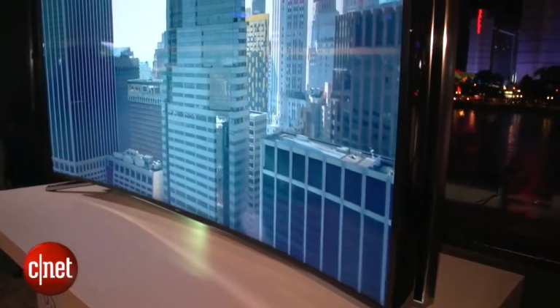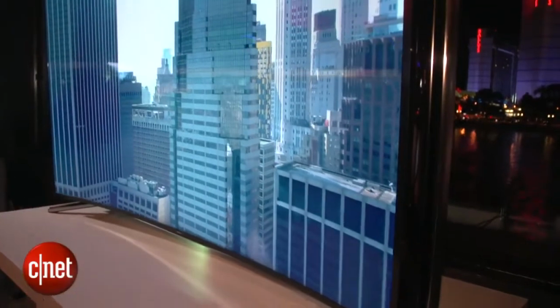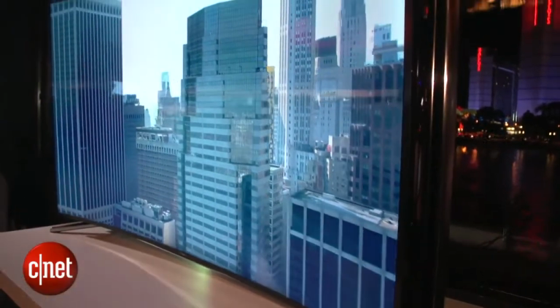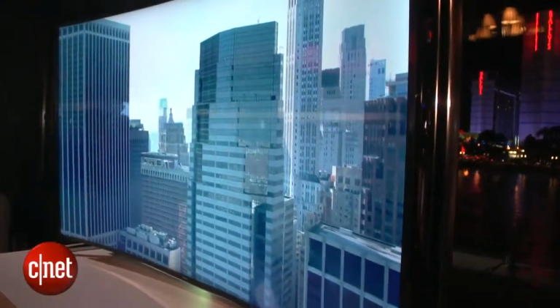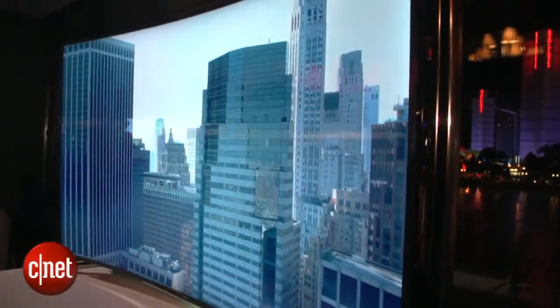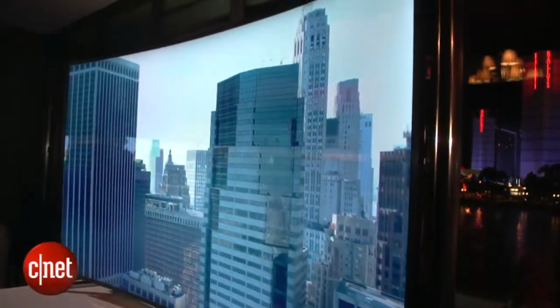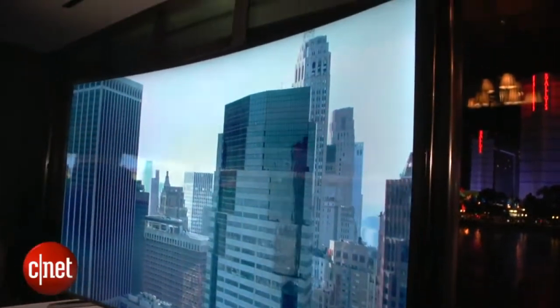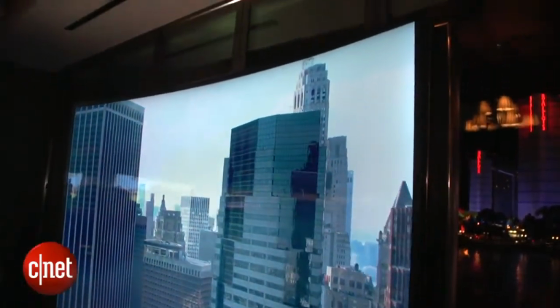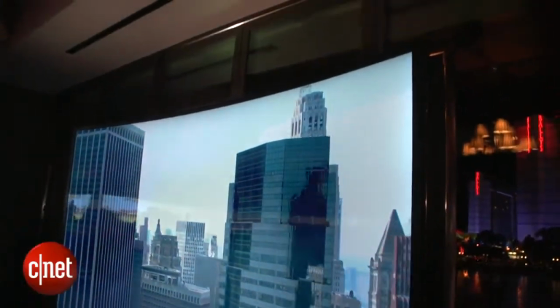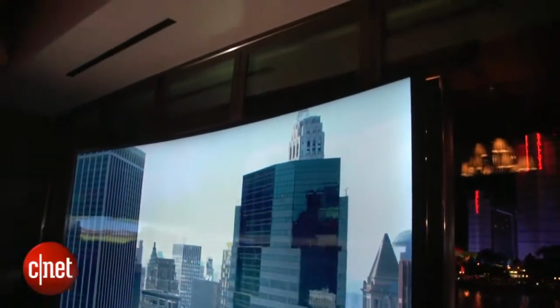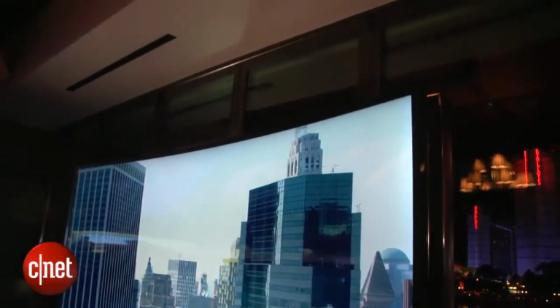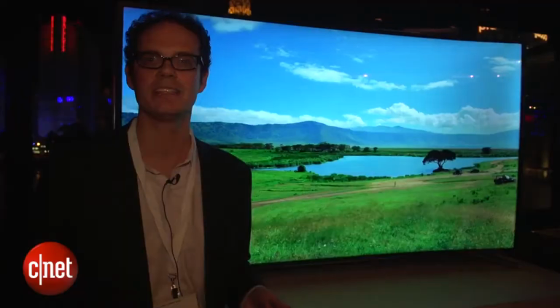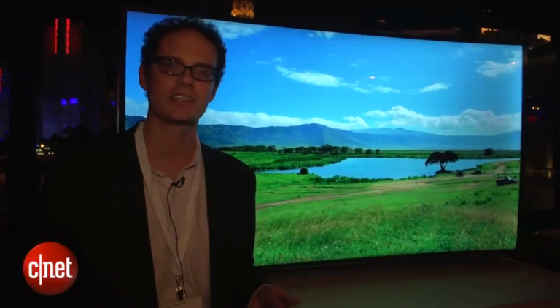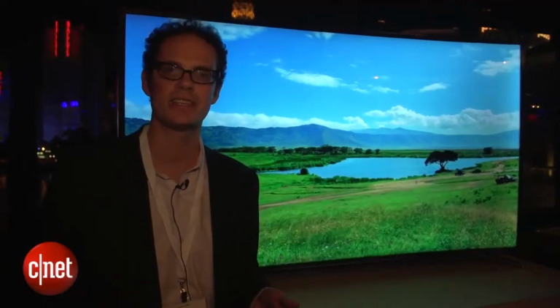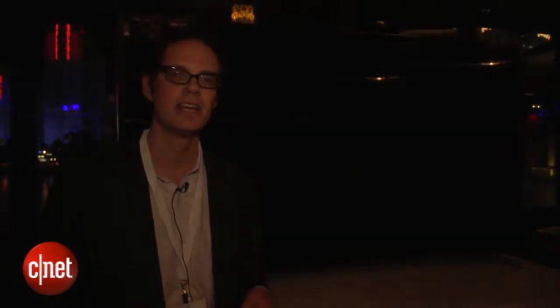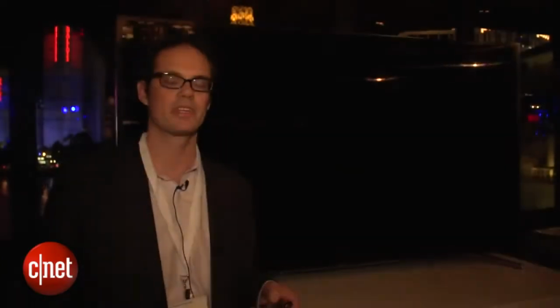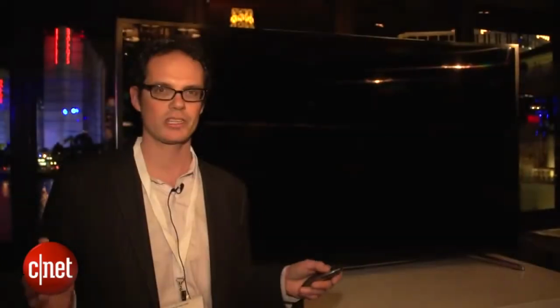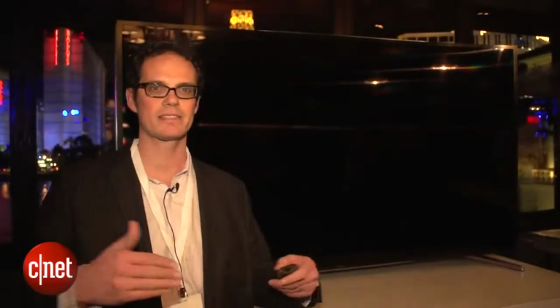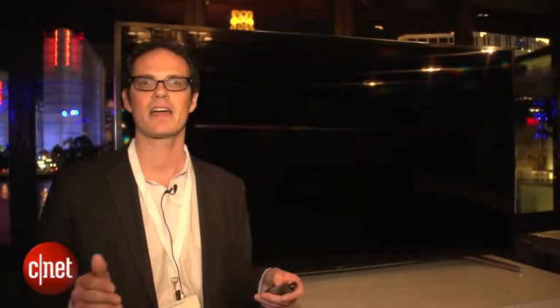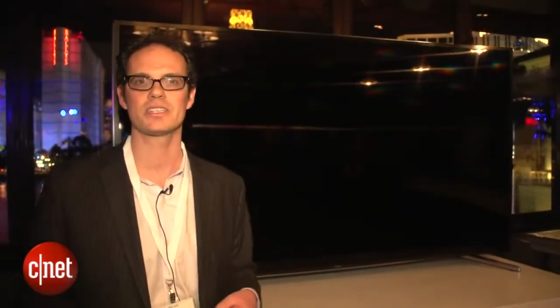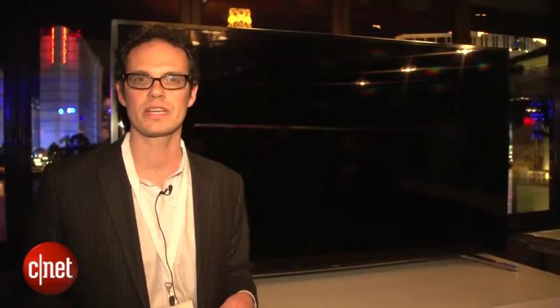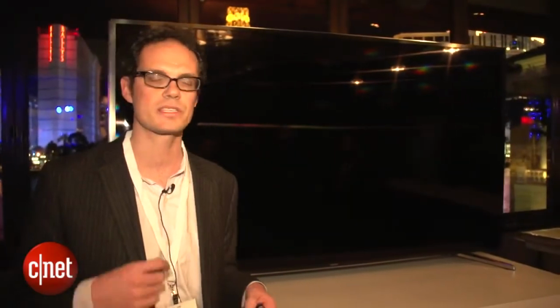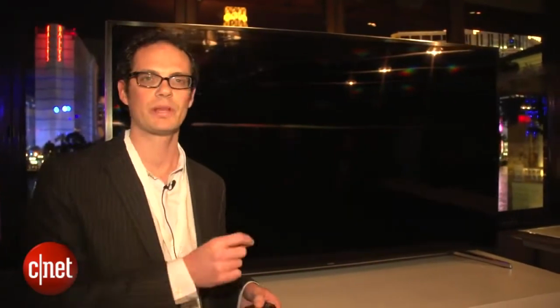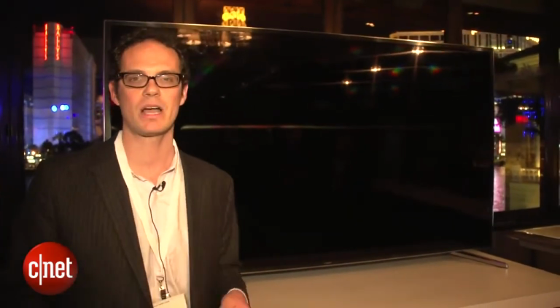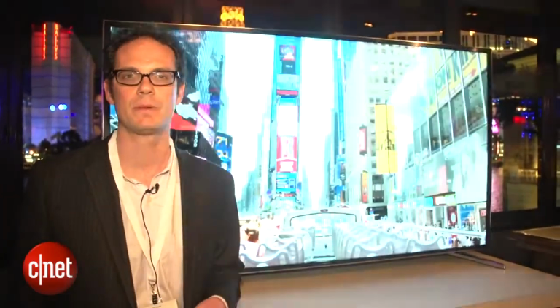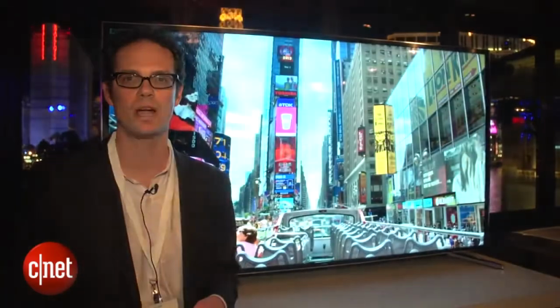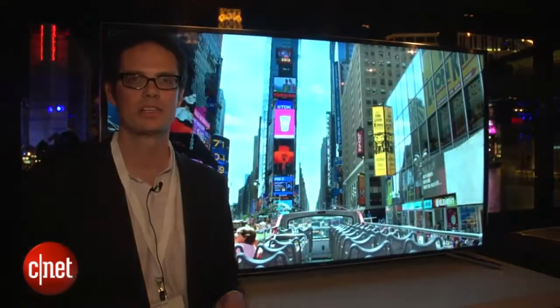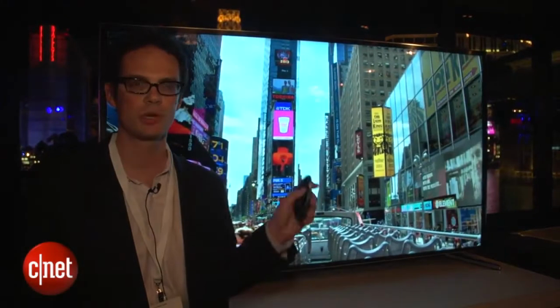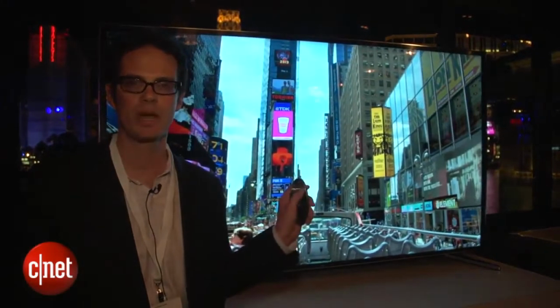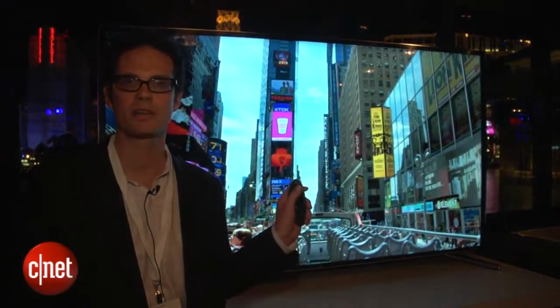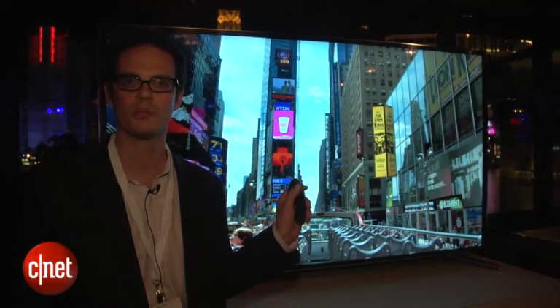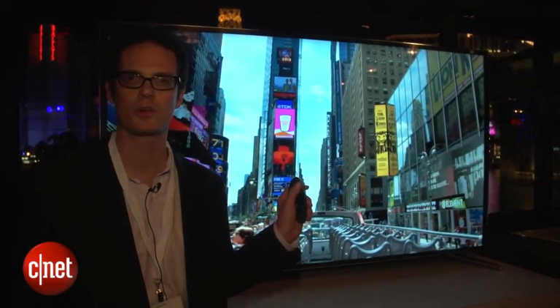A couple of interesting technology points. I originally thought this TV was an OLED display, but it actually is an LED LCD, so this actually bends the entire LCD screen. The plastic behind it bends as well, just at the push of a button right here on the remote control.